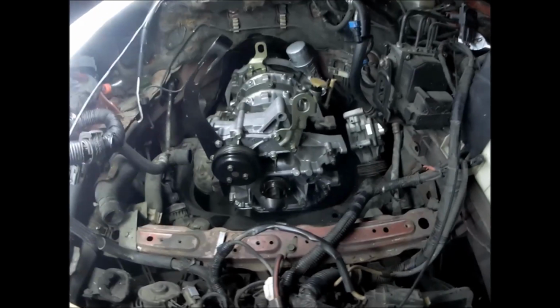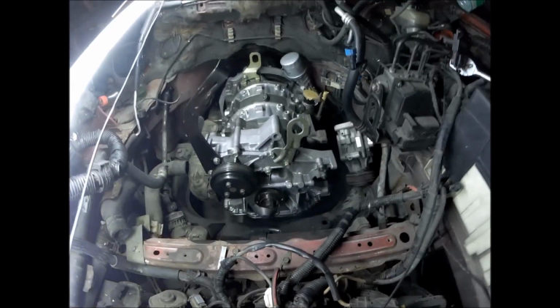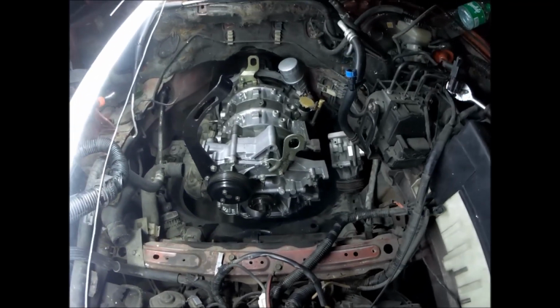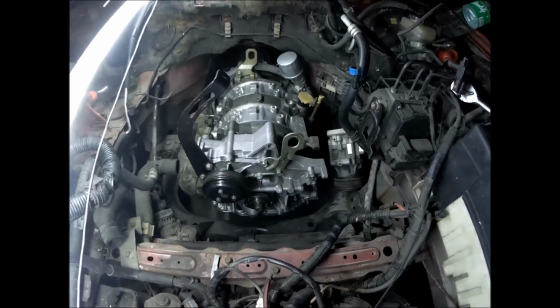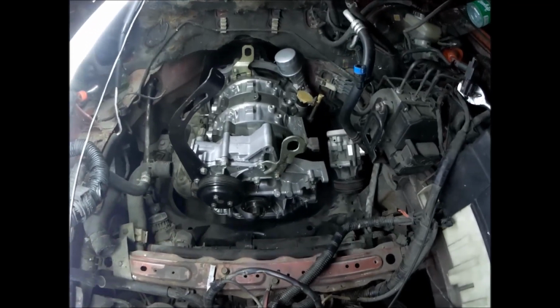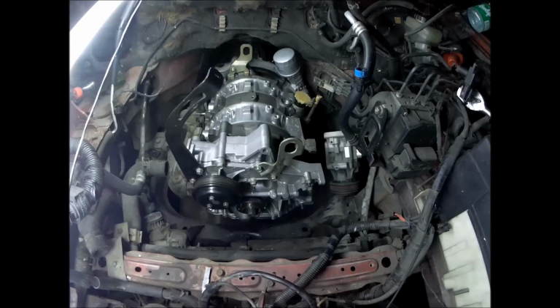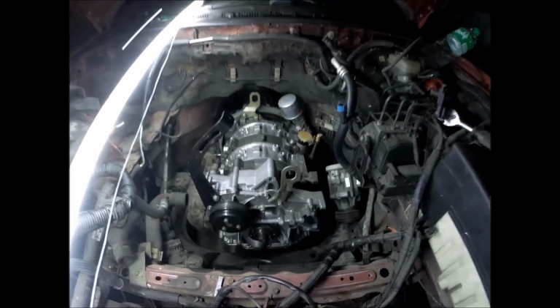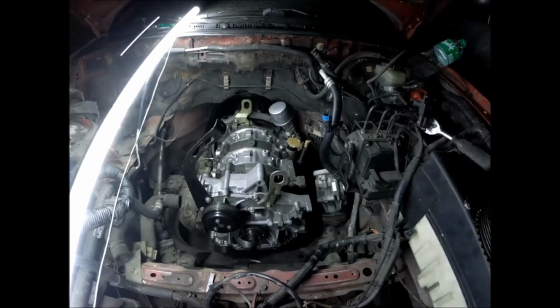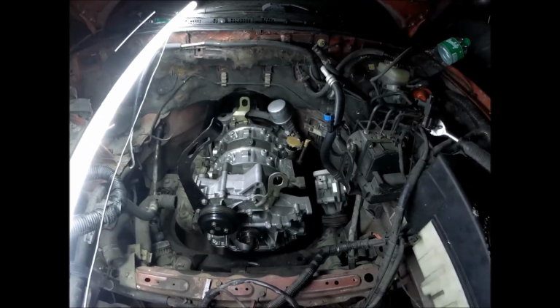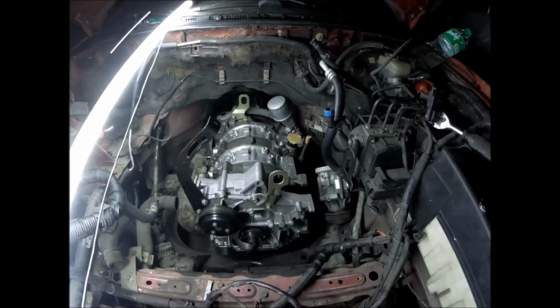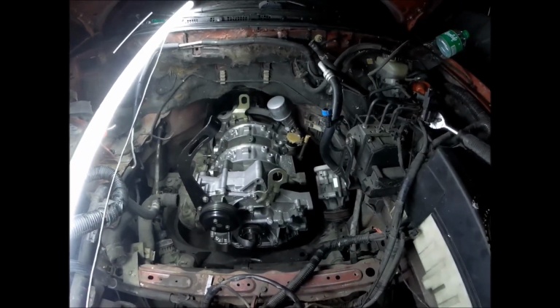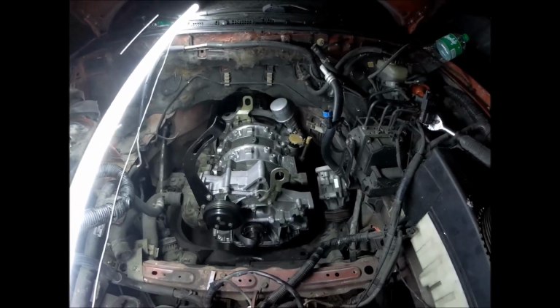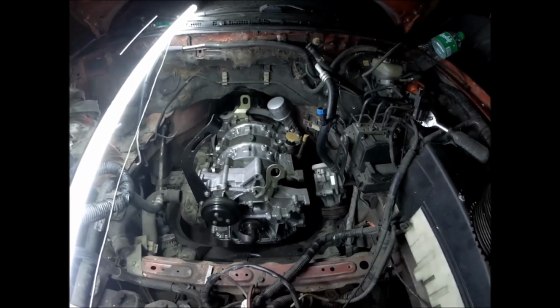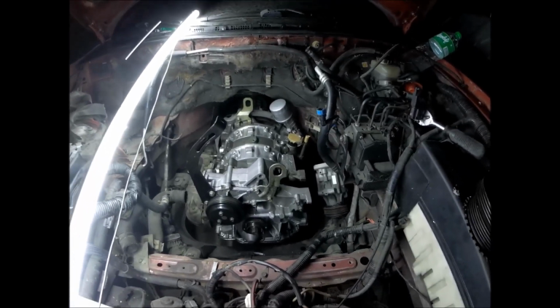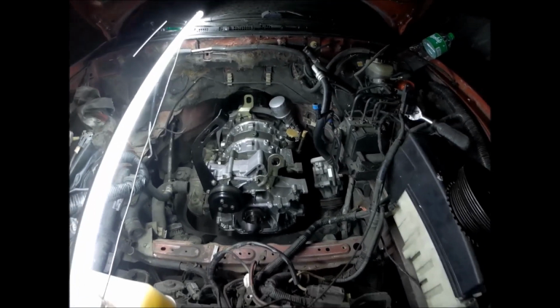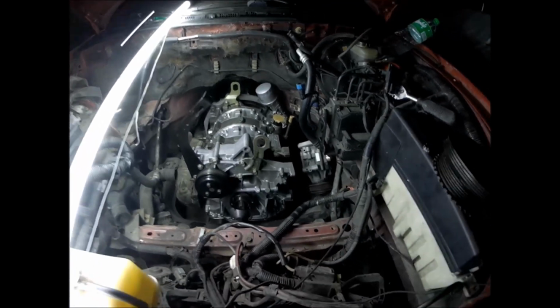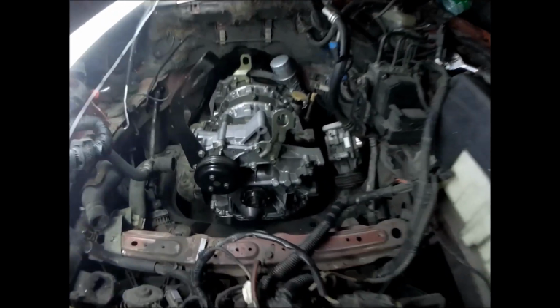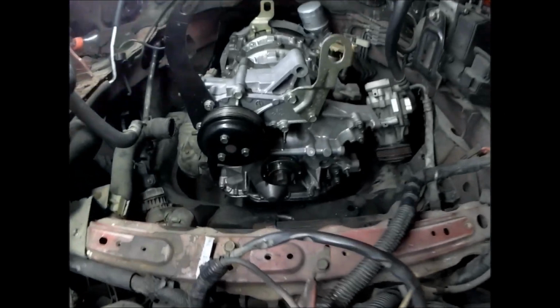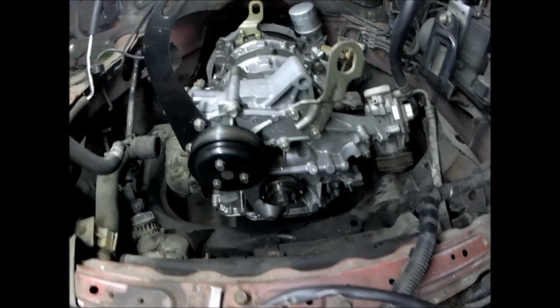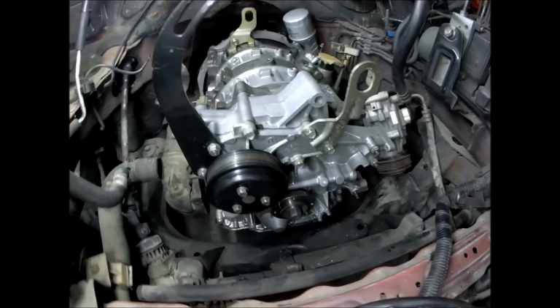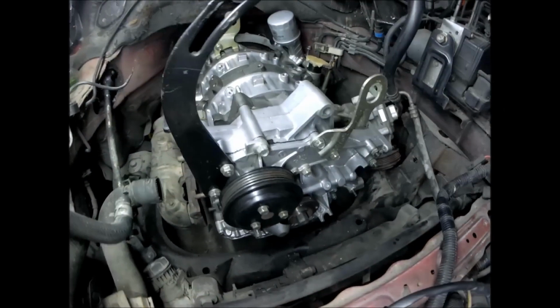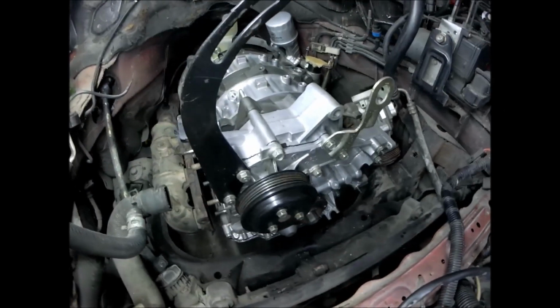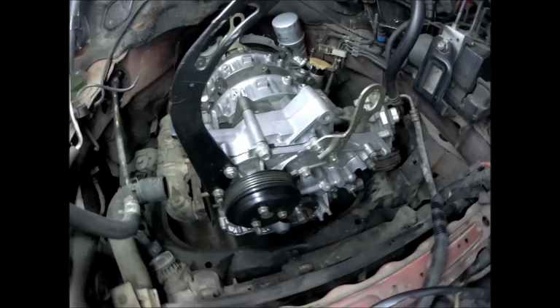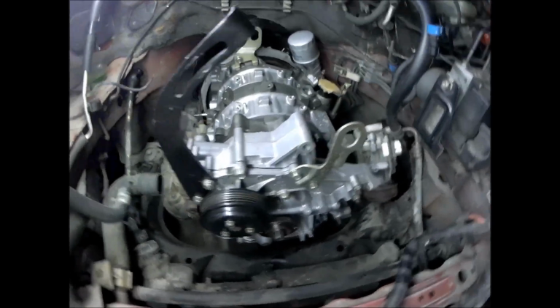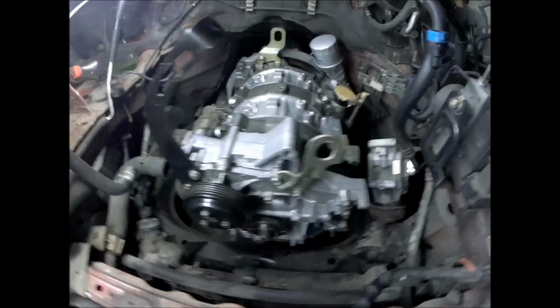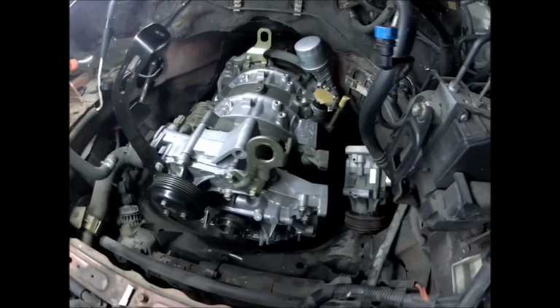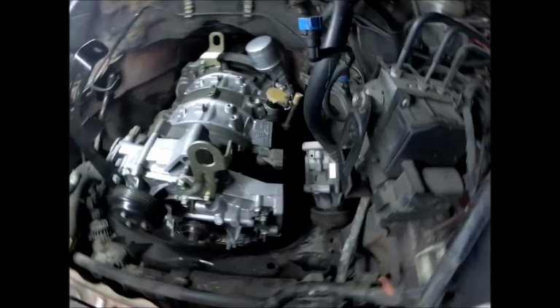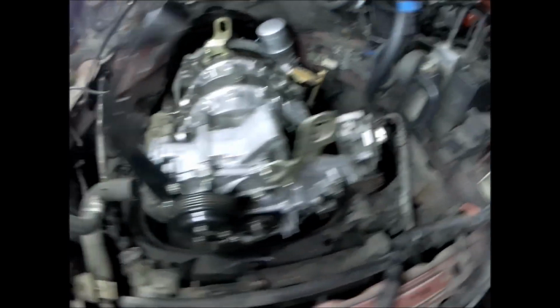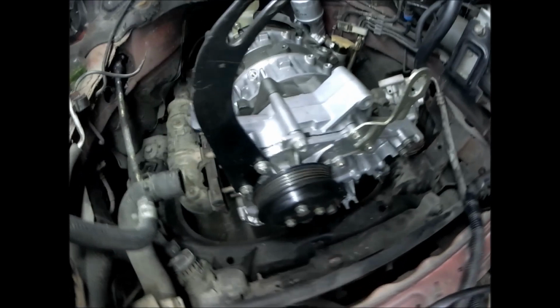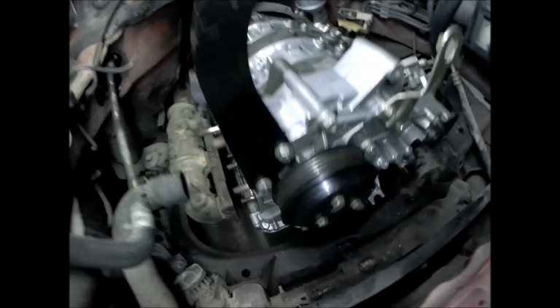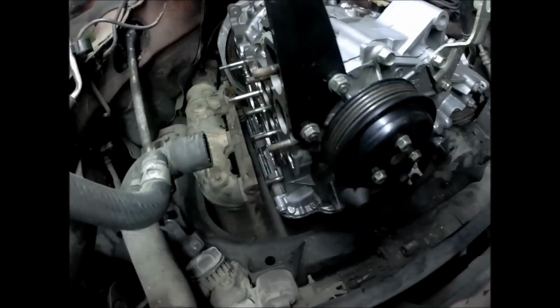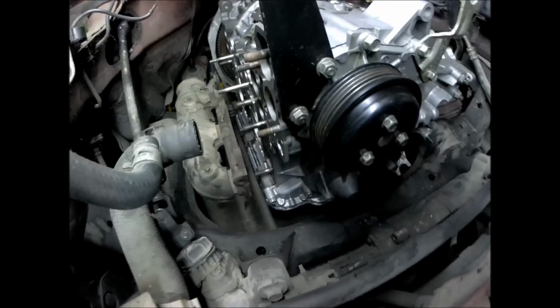The engine is already in — just the completion of the external engine parts remaining. The engine is very clean. That's the exhaust manifold.